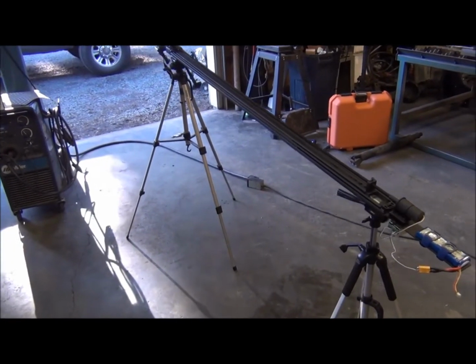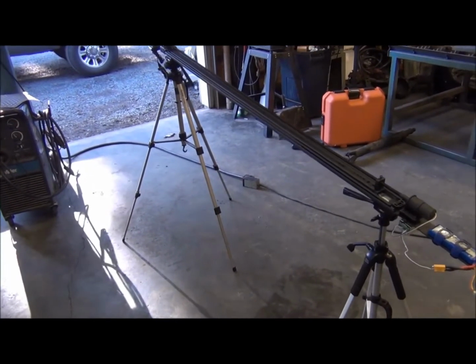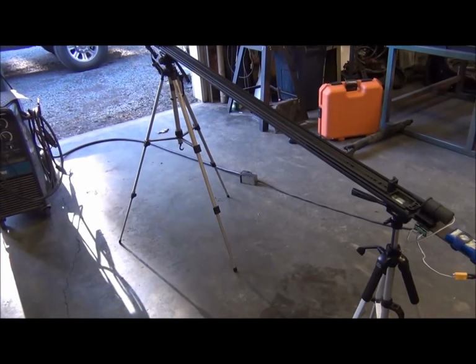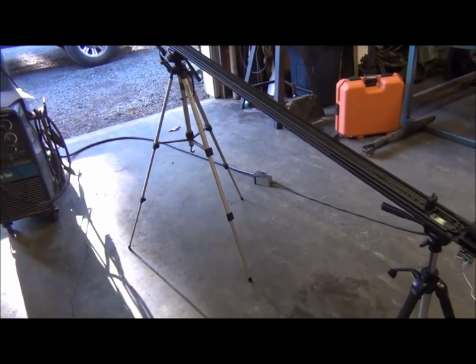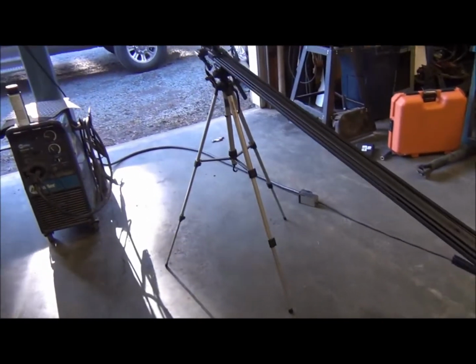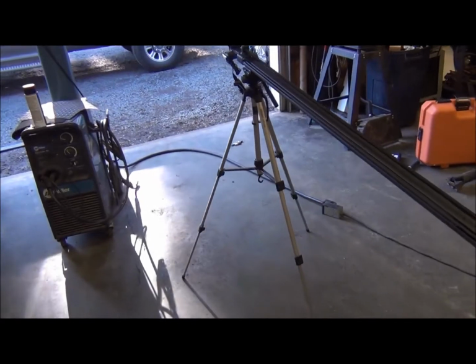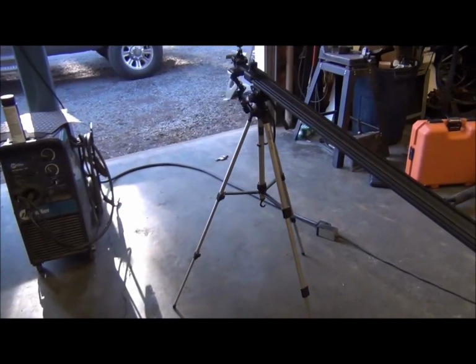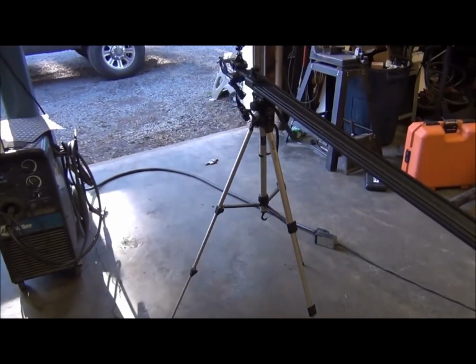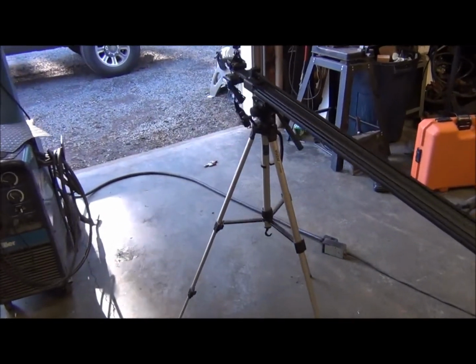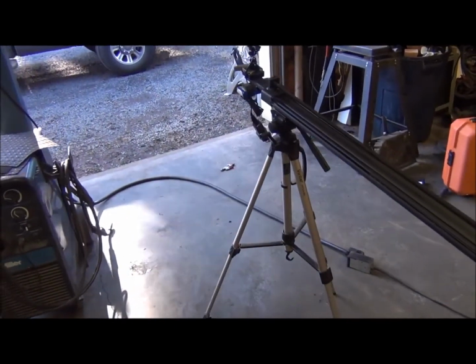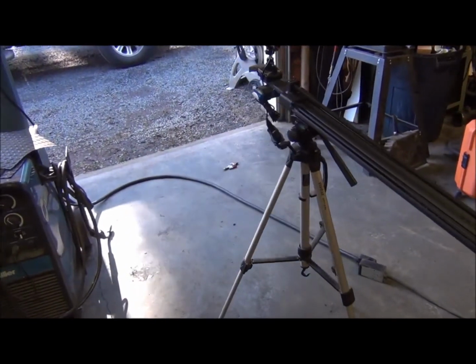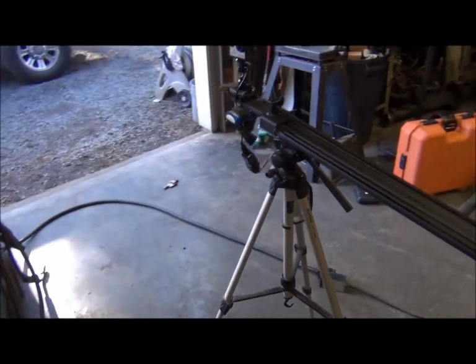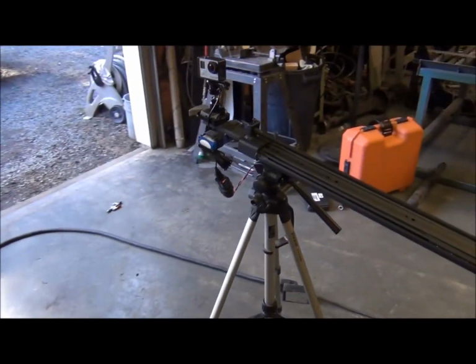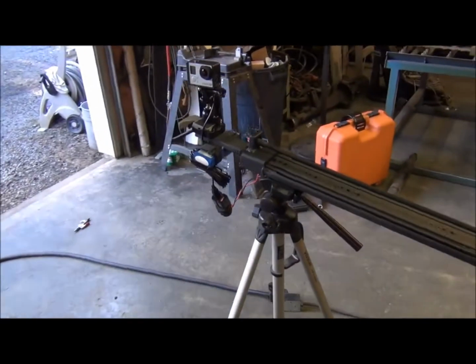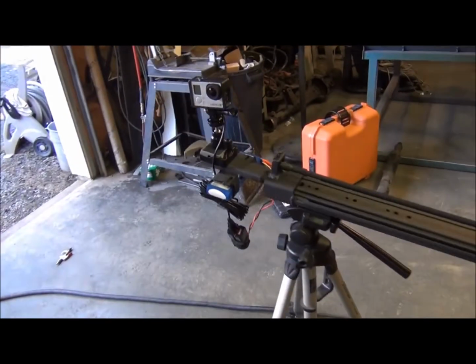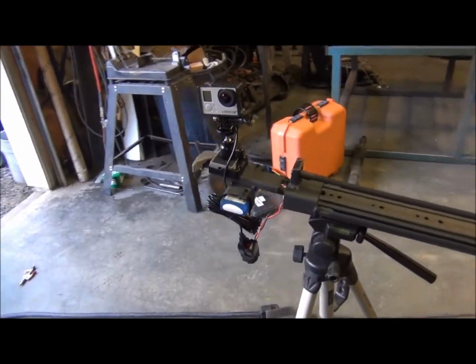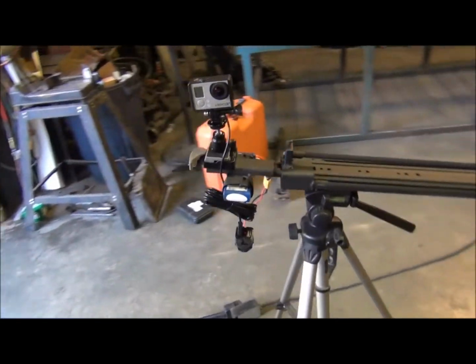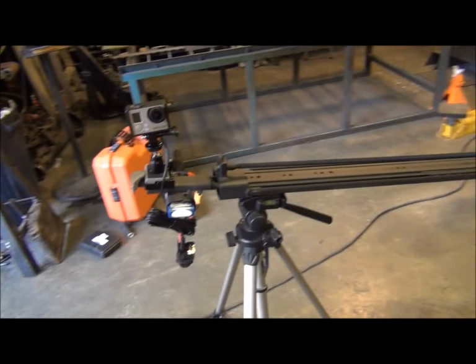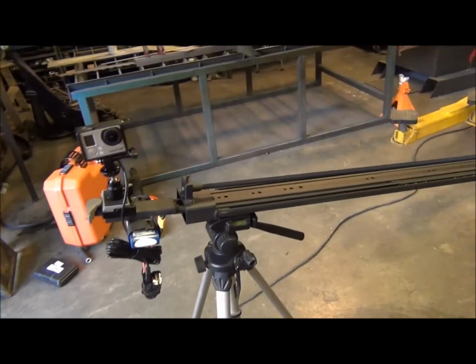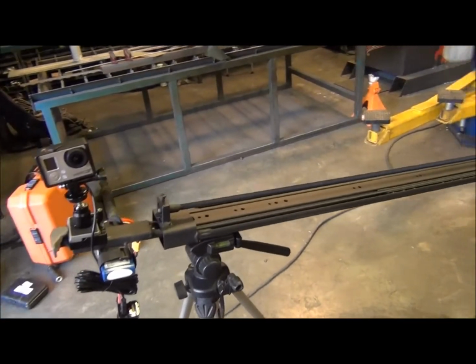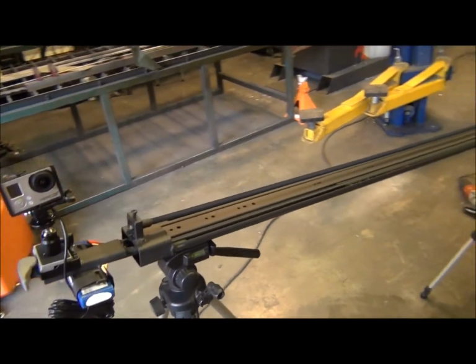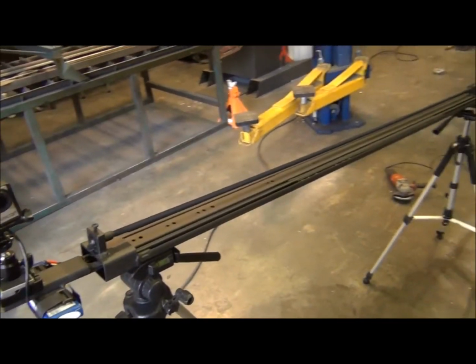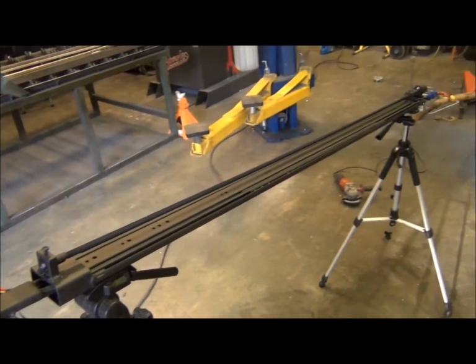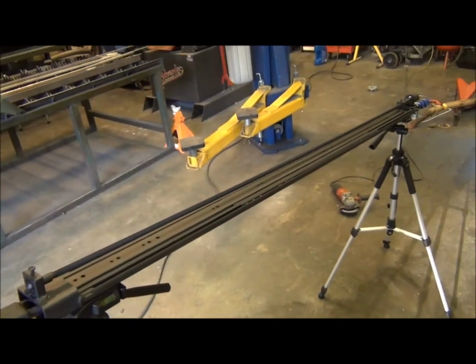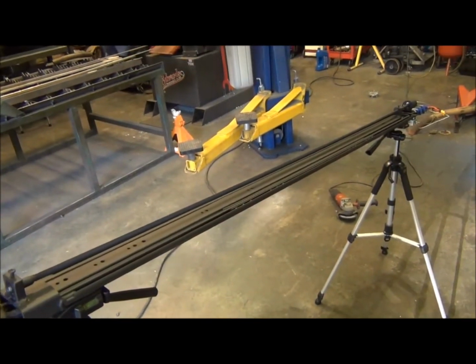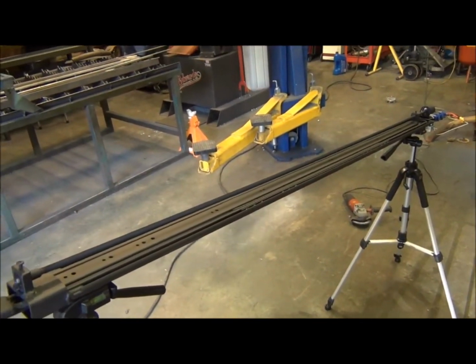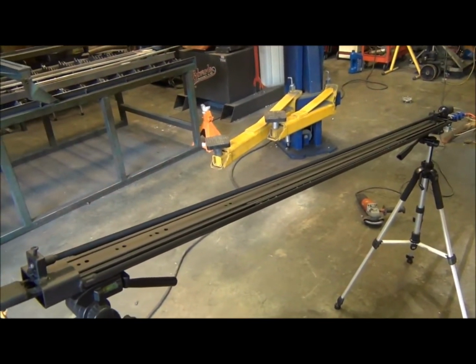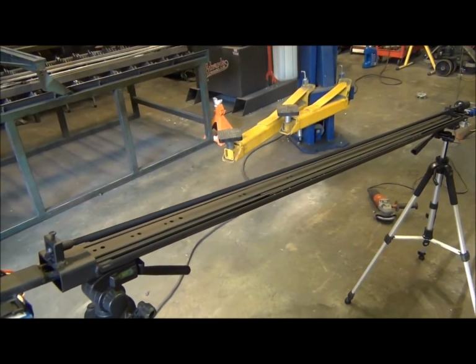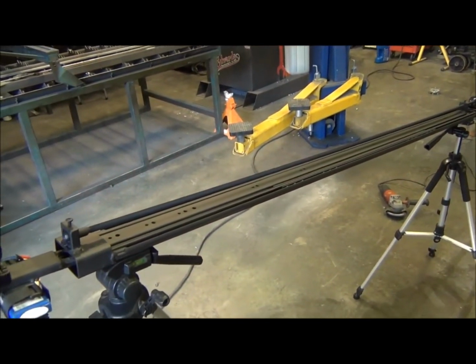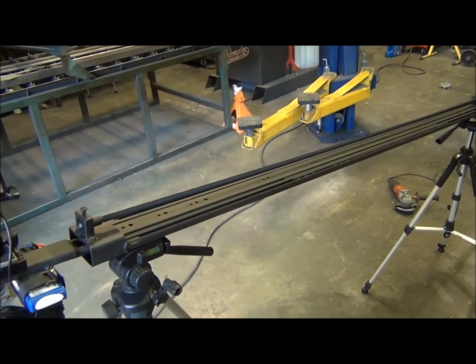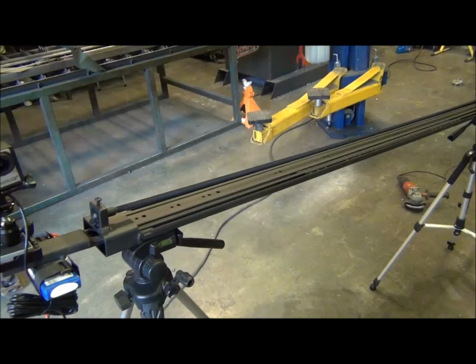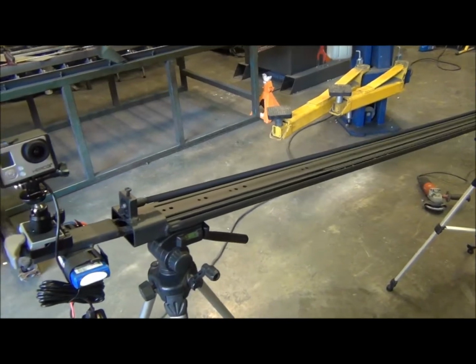Hey guys, it's a sunny Sunday afternoon here in Oregon and I have just completed work on a project I've been tinkering with for the last few weeks. This is my poor man's motorized camera slider.